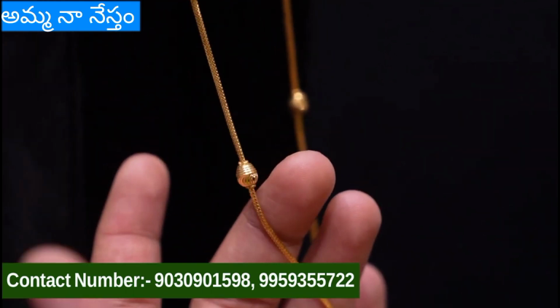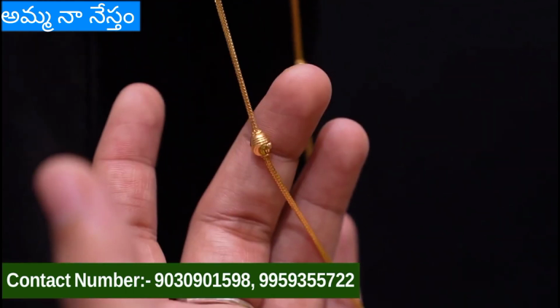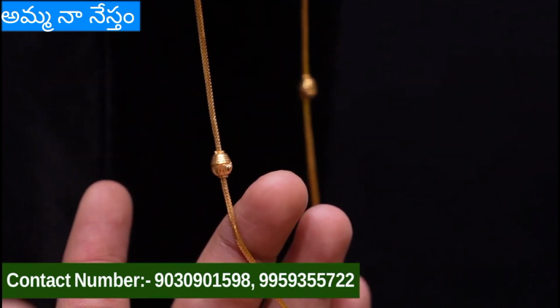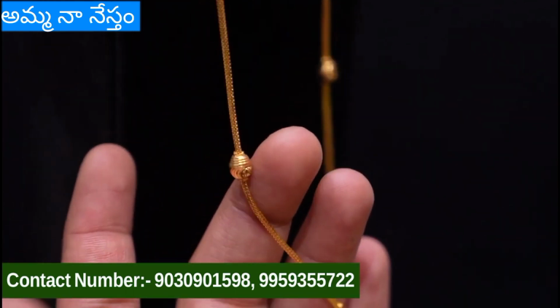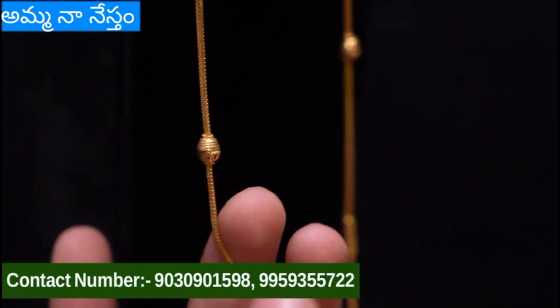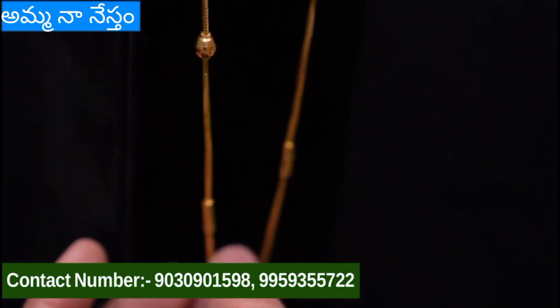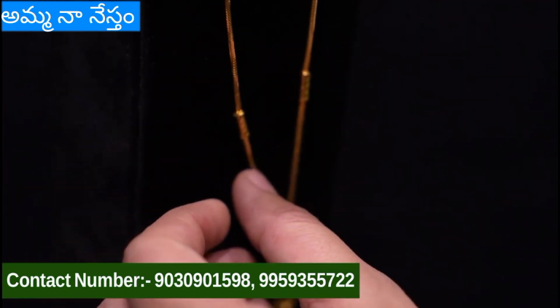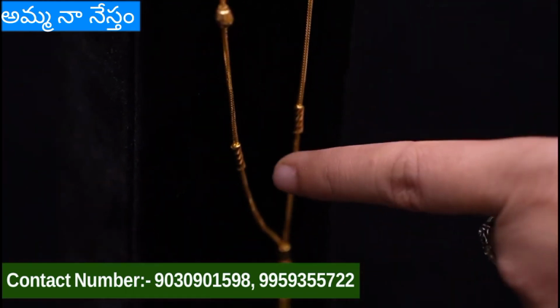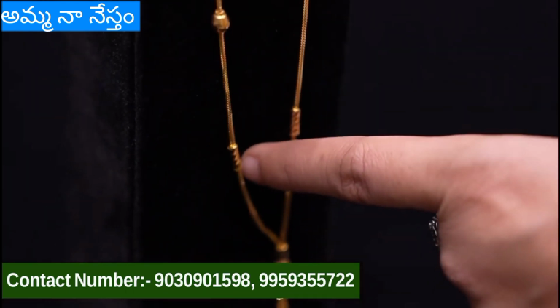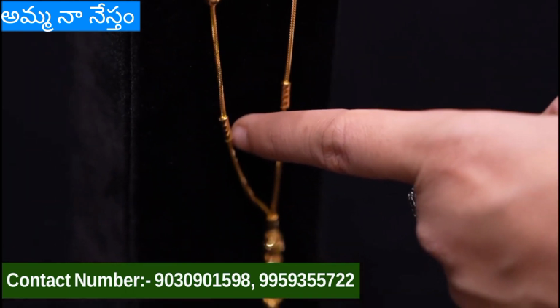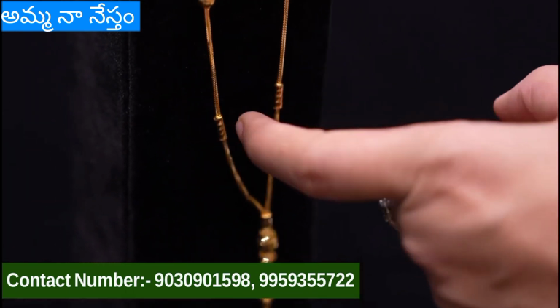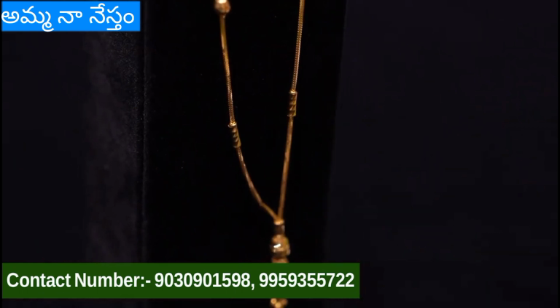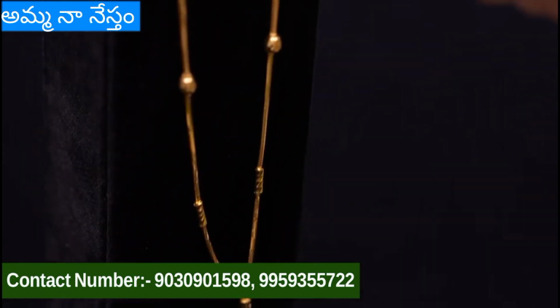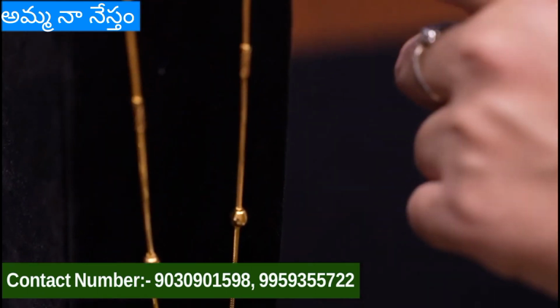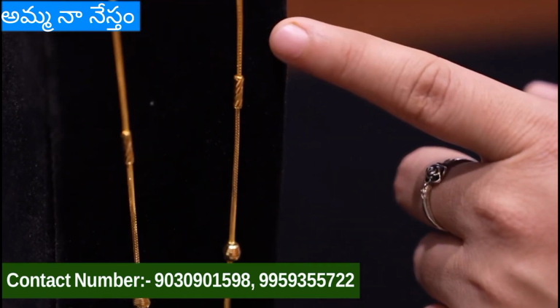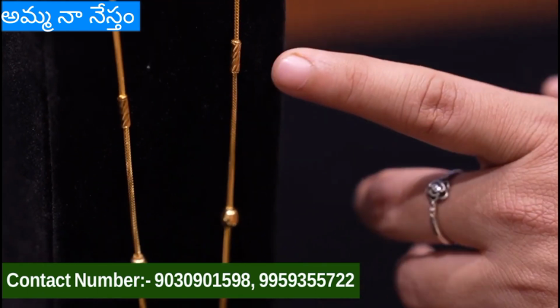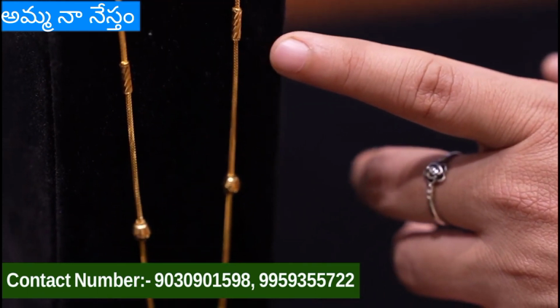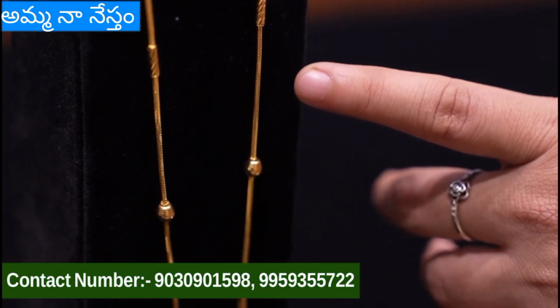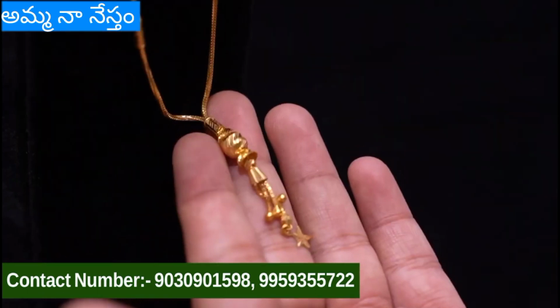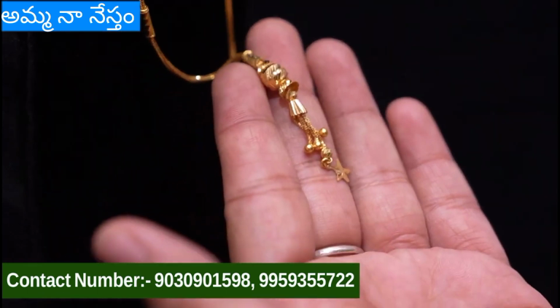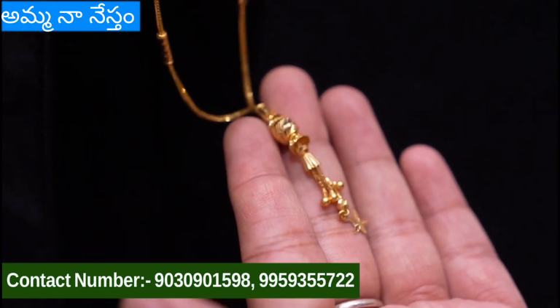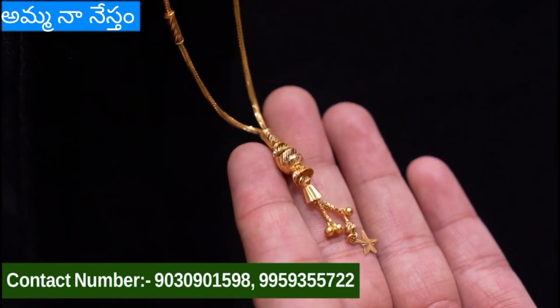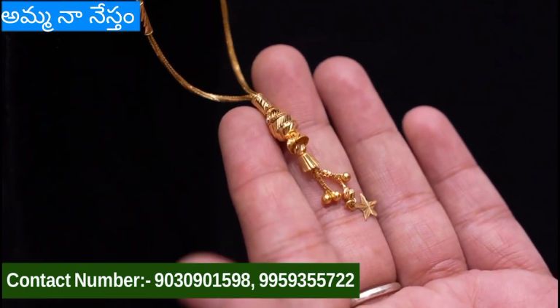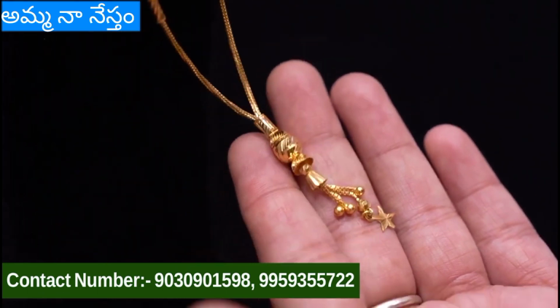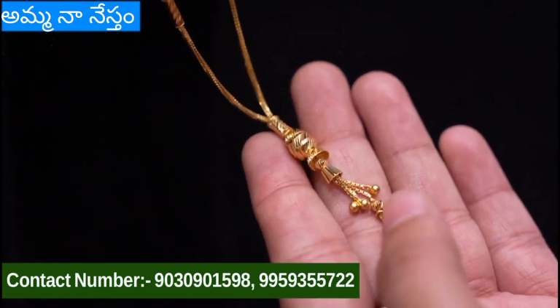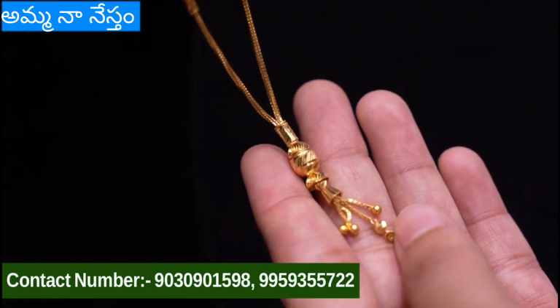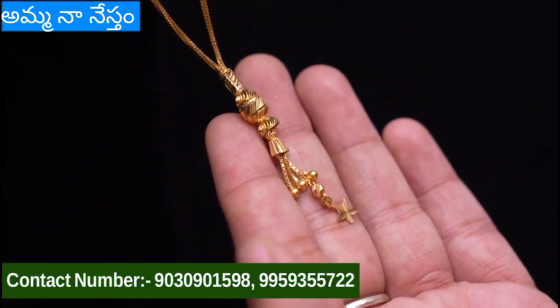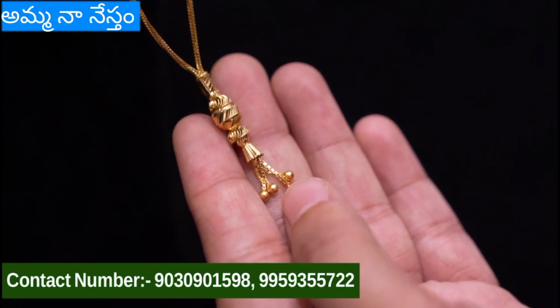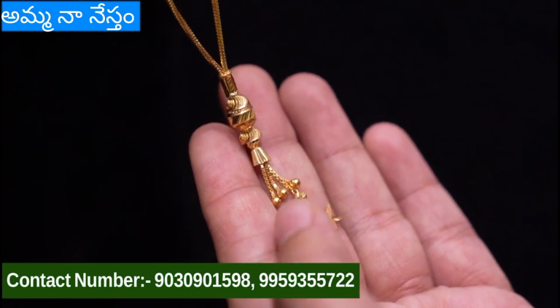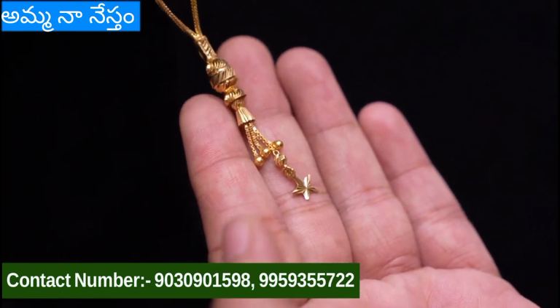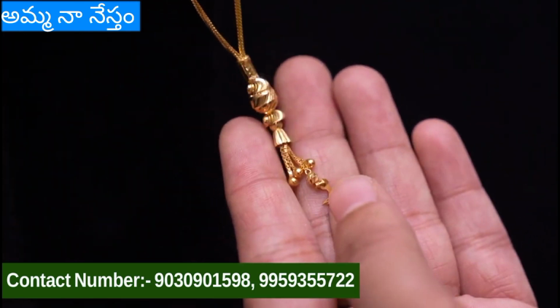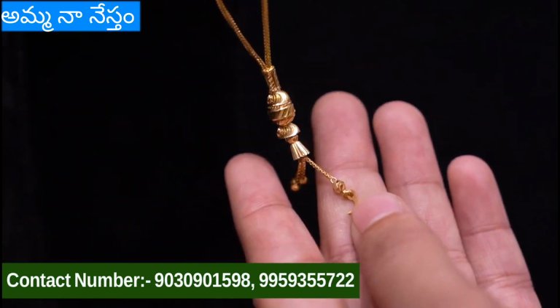Next we have diamond cutting balls. This is very different — it has a small rocket design. It is very good. This is the latest collection, and it is plus light weight. This weight is only 9 grams.